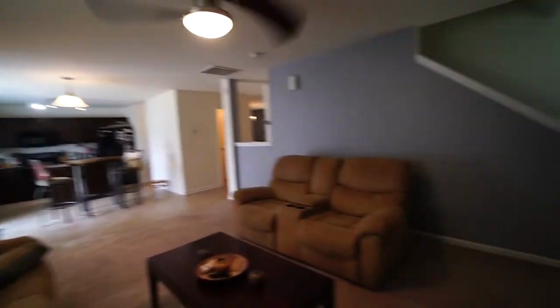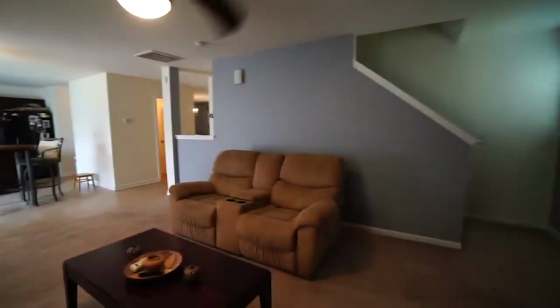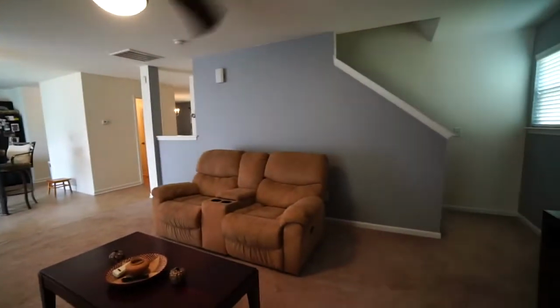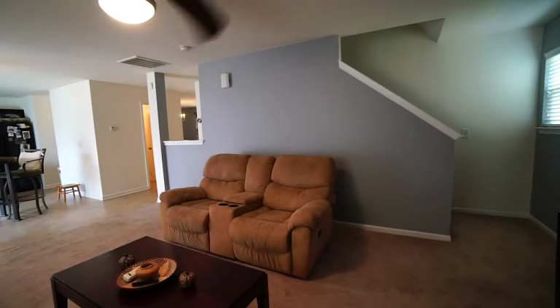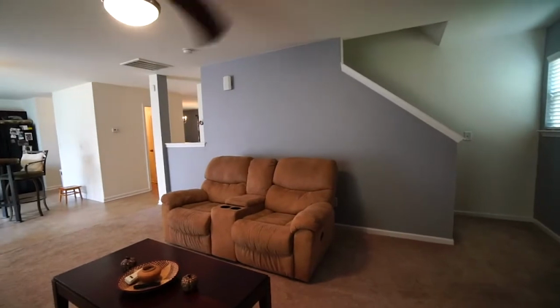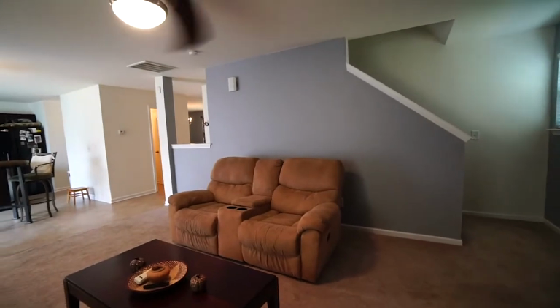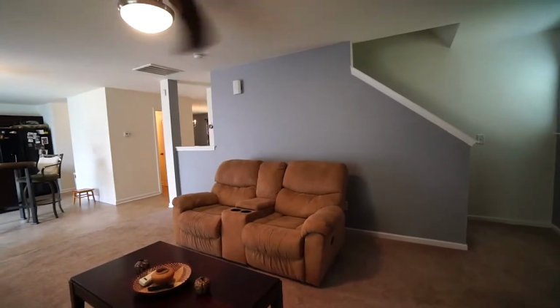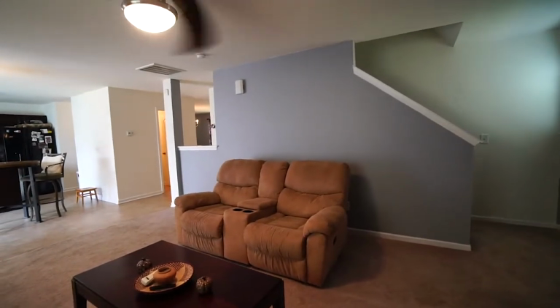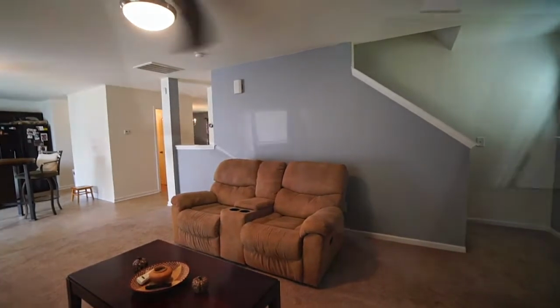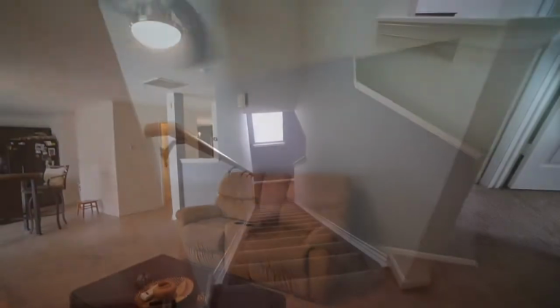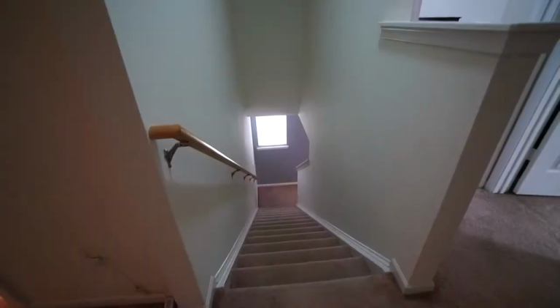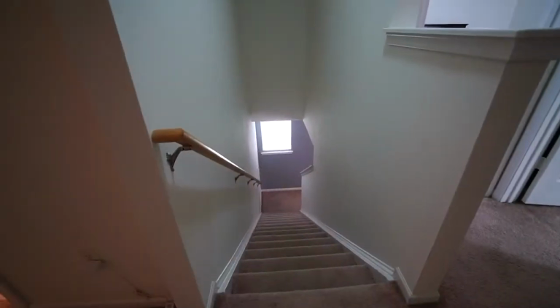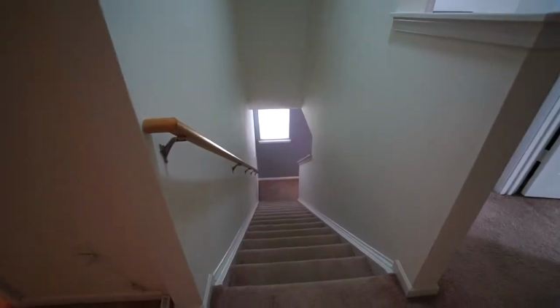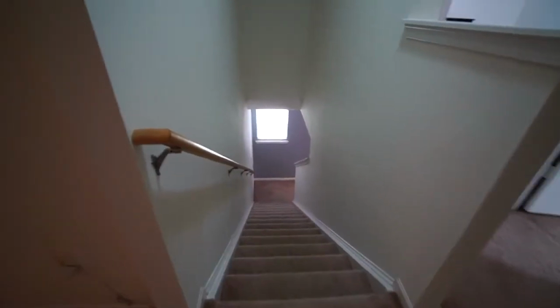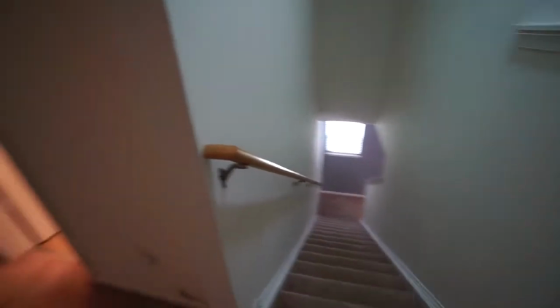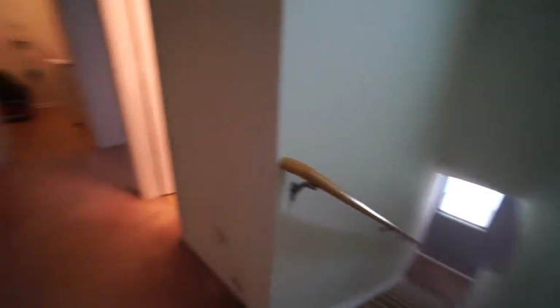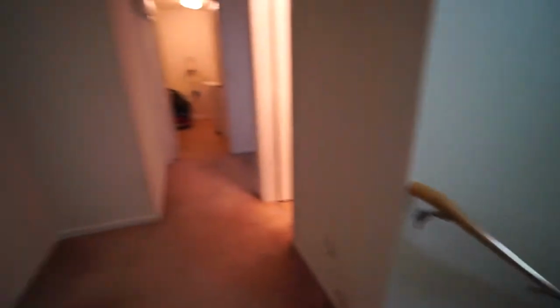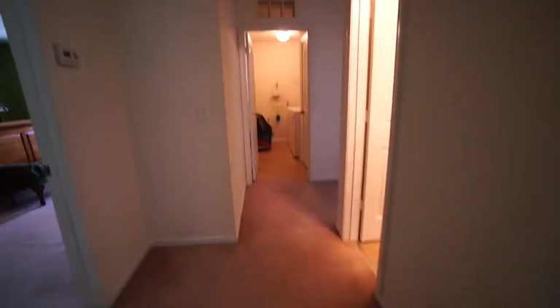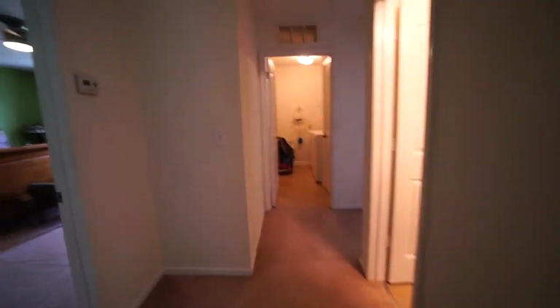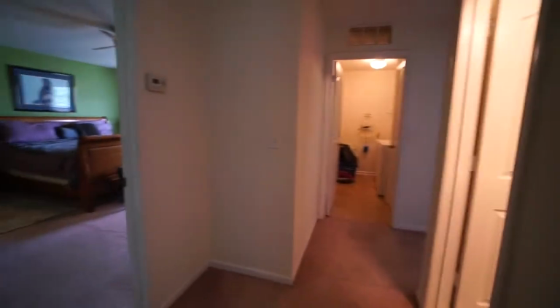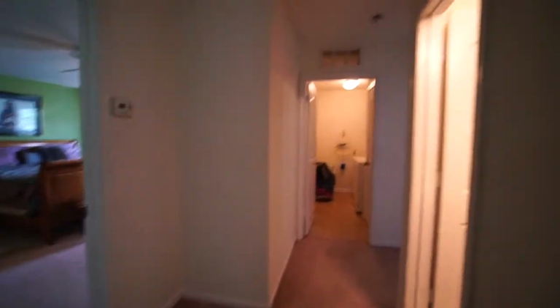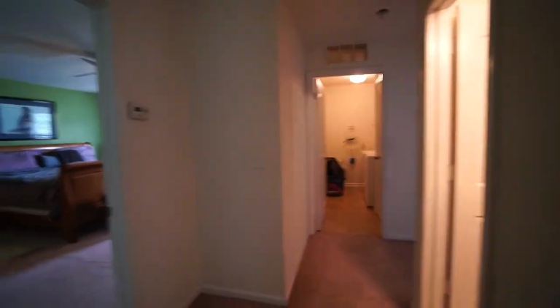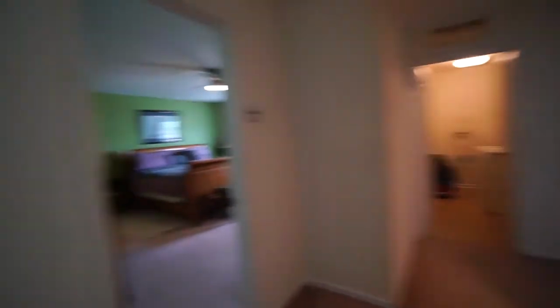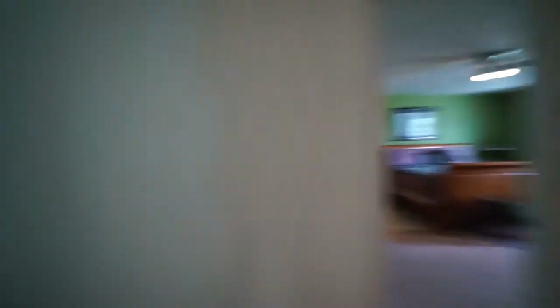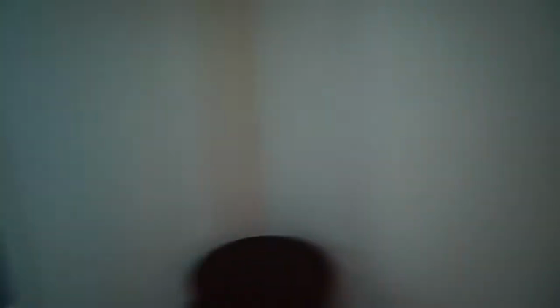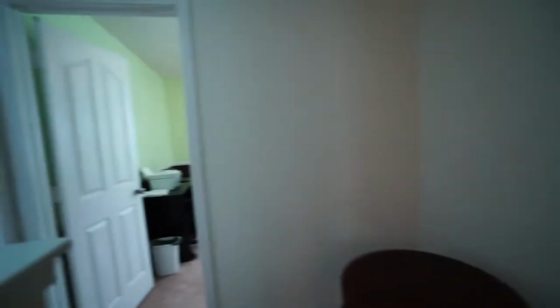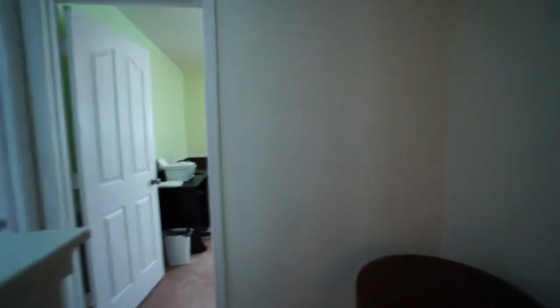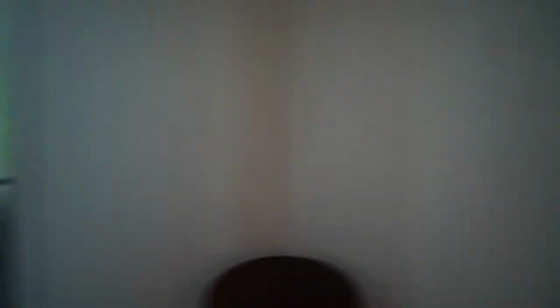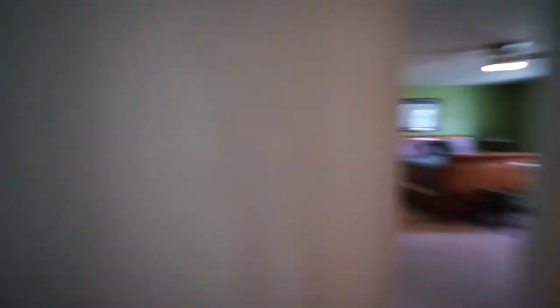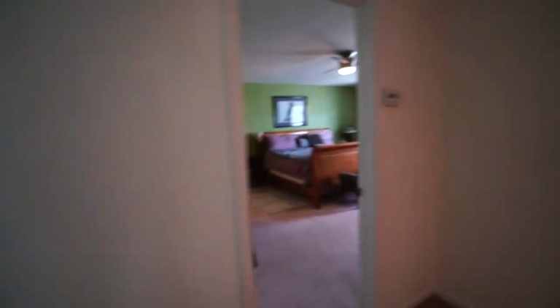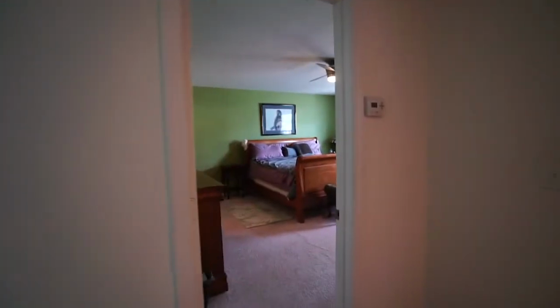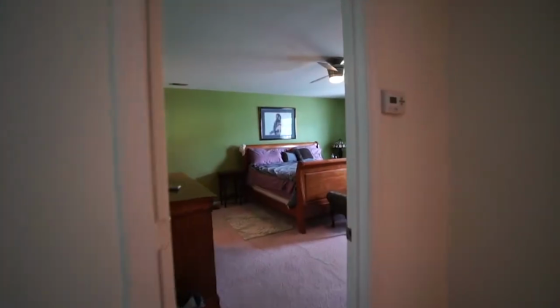And right there are the stairs that lead up to the bedrooms. All right, we have come upstairs. We come to the top of the stairs and we've got bedrooms to the left and to the right, but we're going to start in the master bedroom.